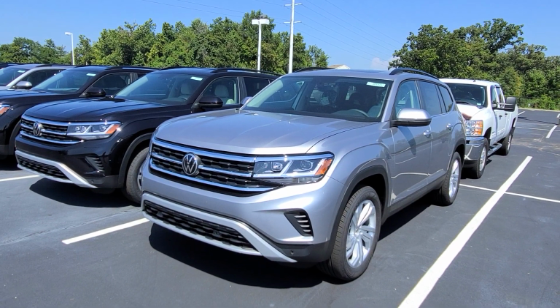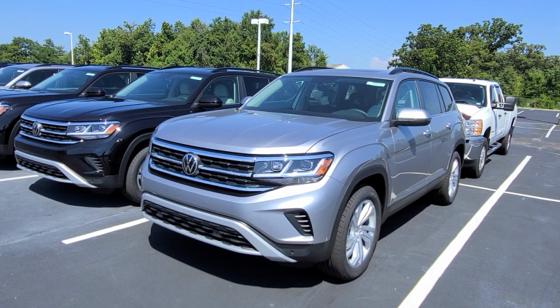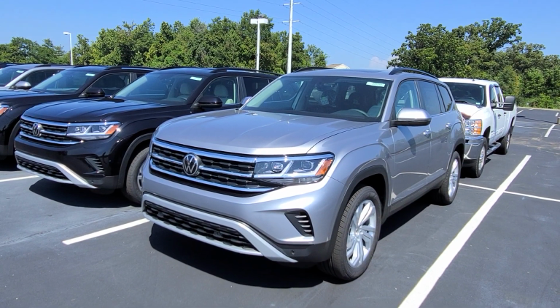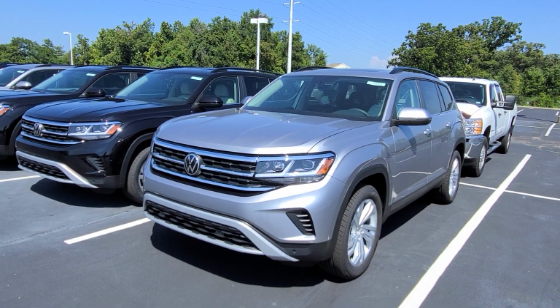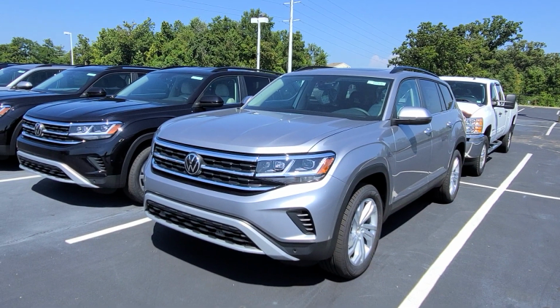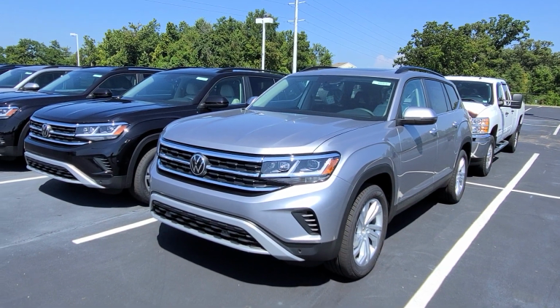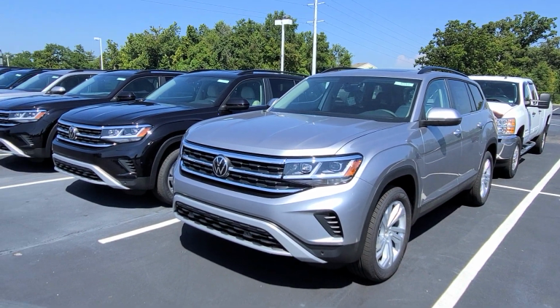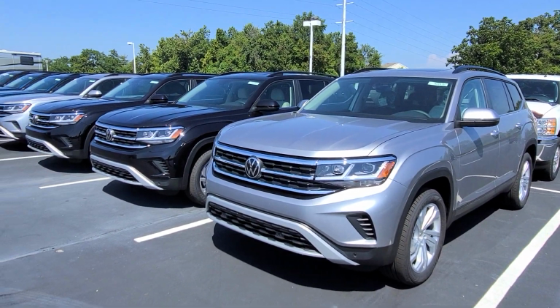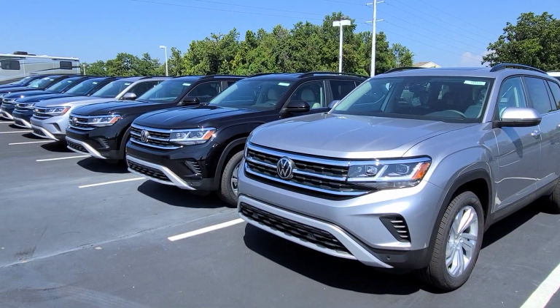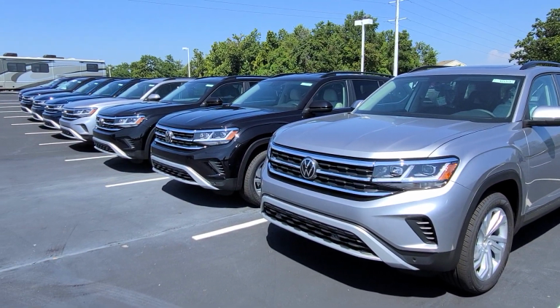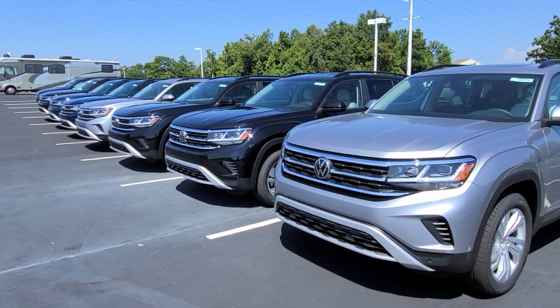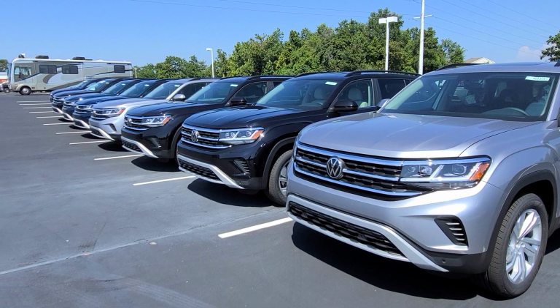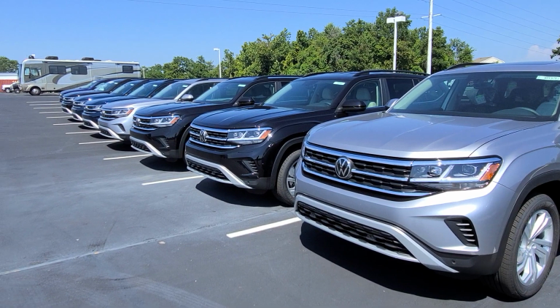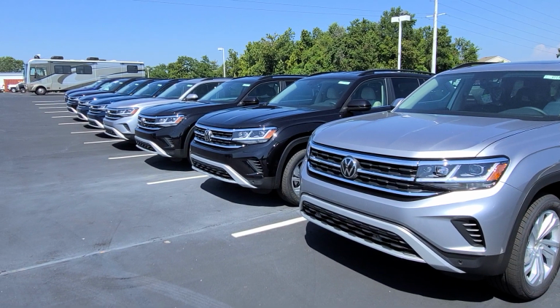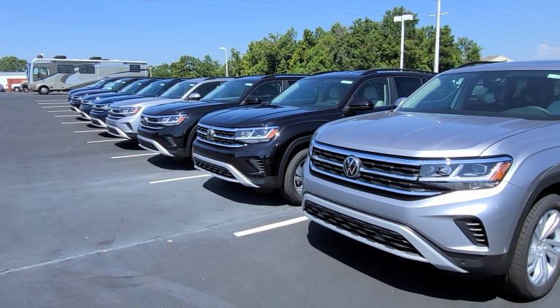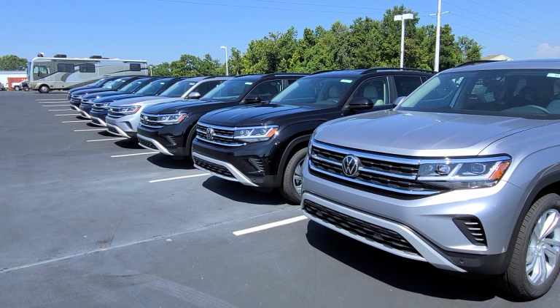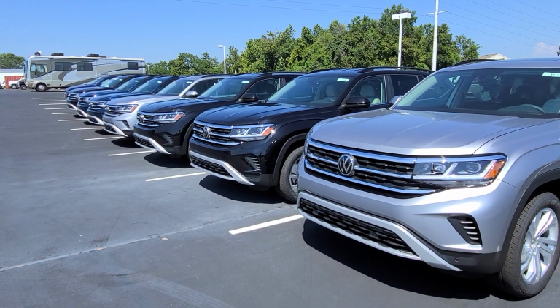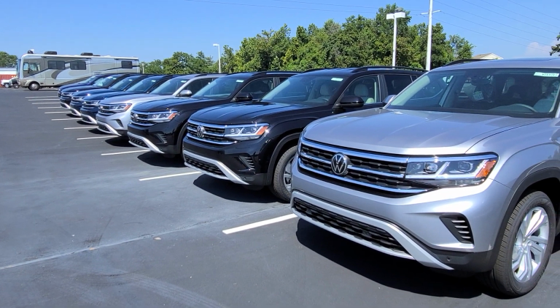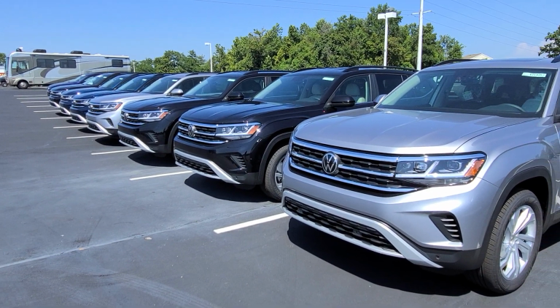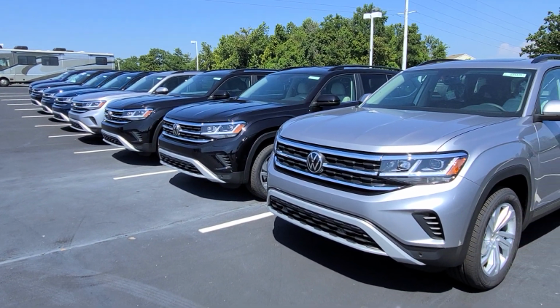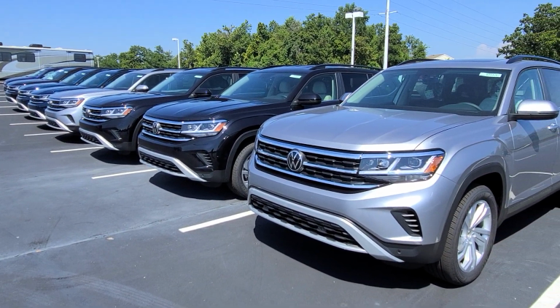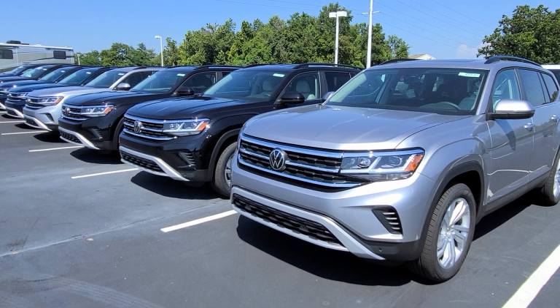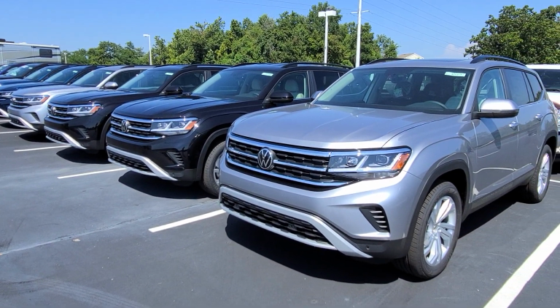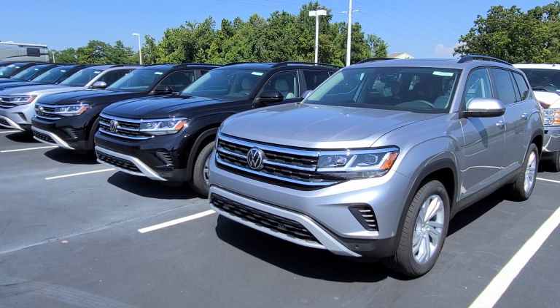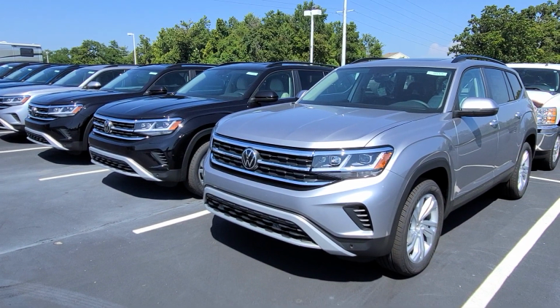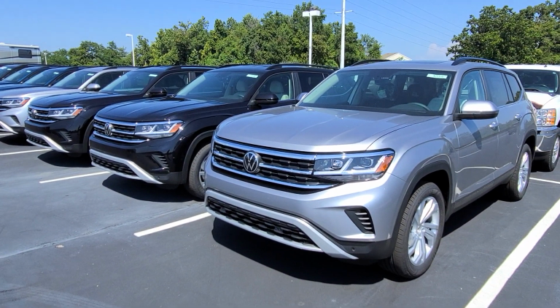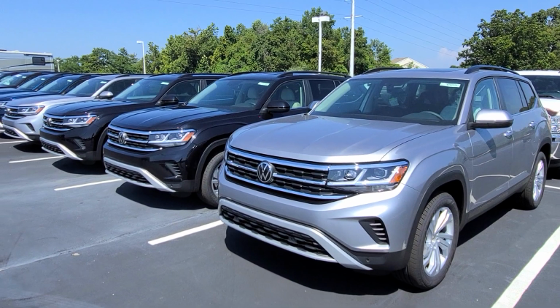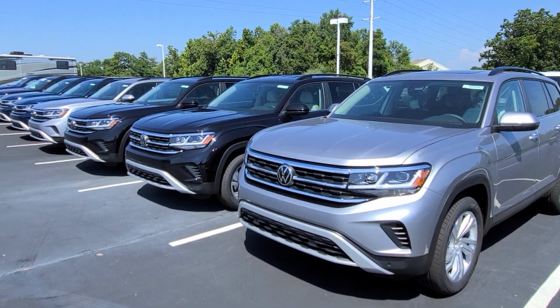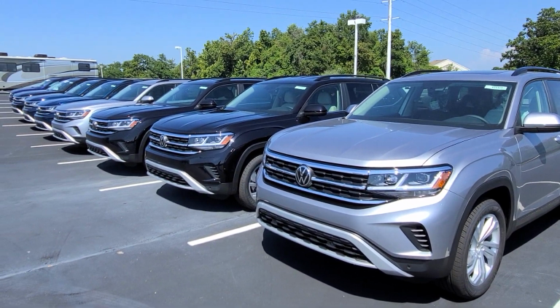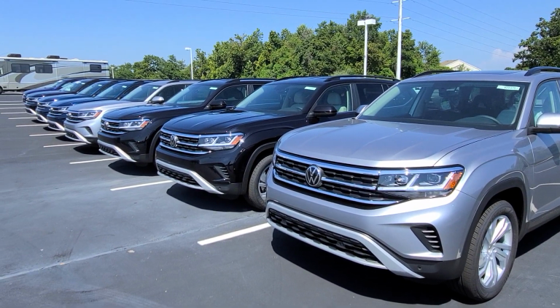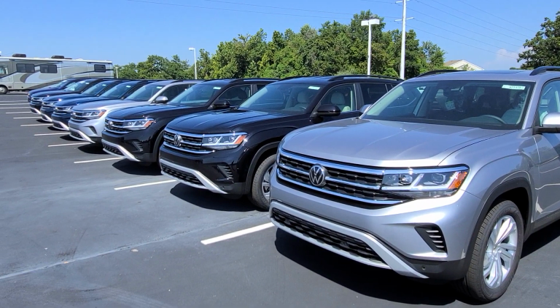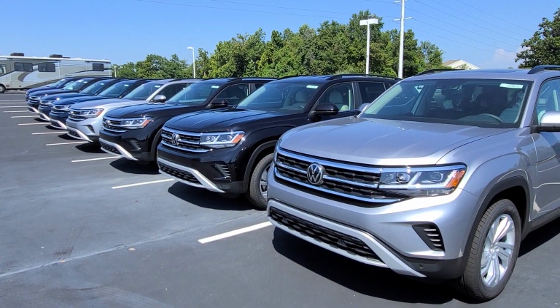Hello guys, this is Reeves from Bomberito St. Peter's Volkswagen in St. Louis. I never thought I'd get so excited about seven Atlases, but we have seven of them, and we managed to collectively park them all together.